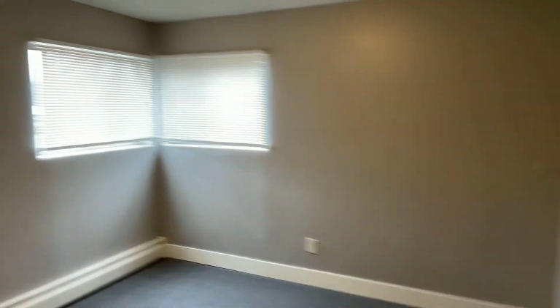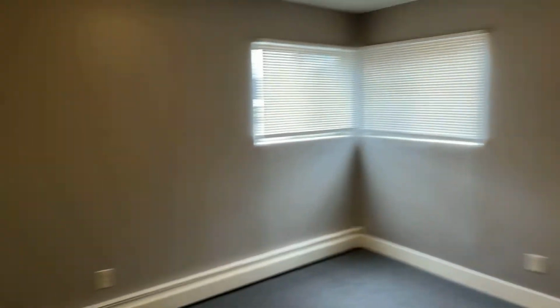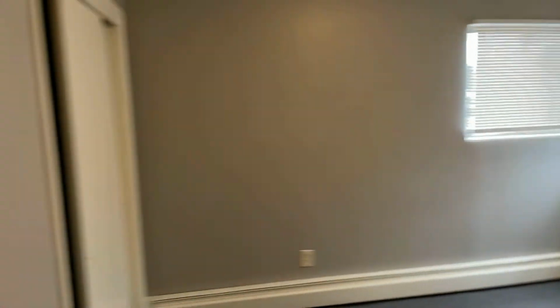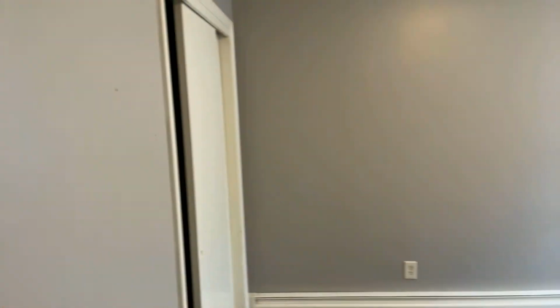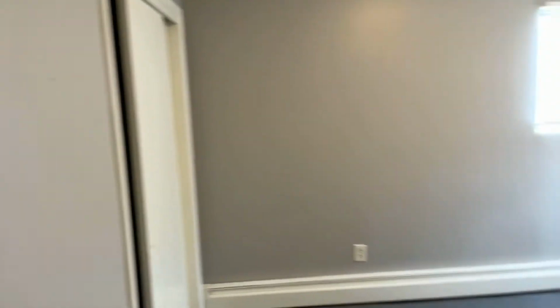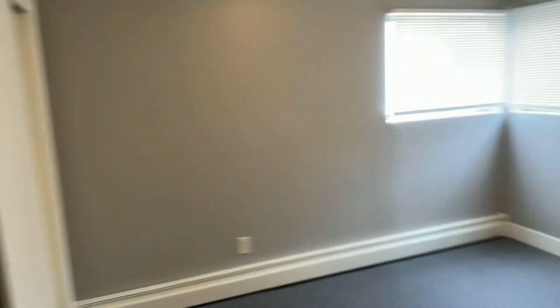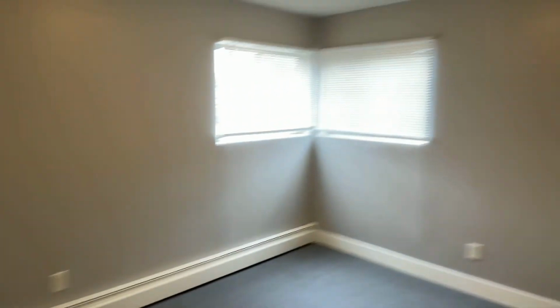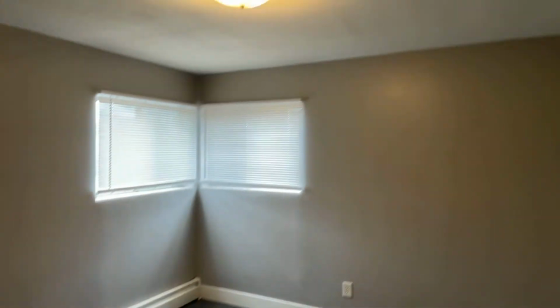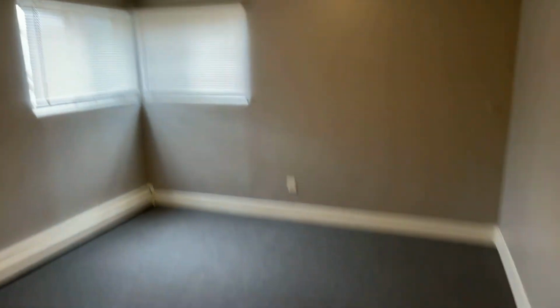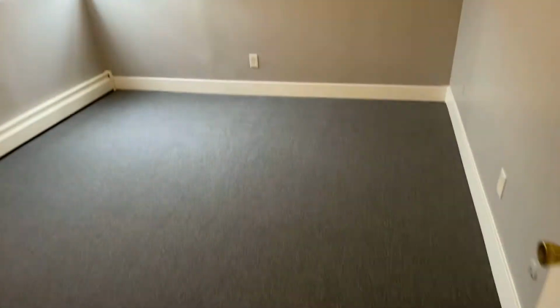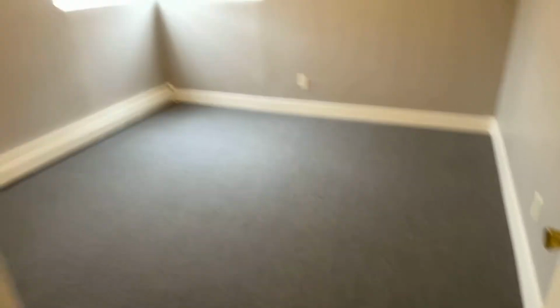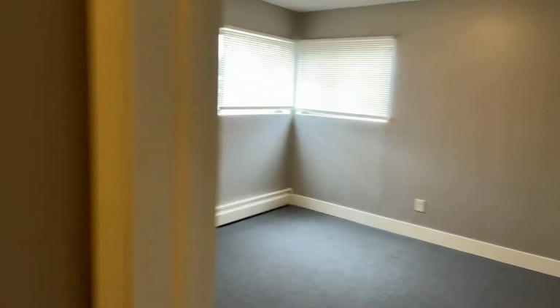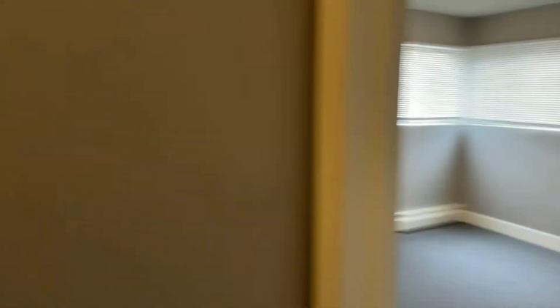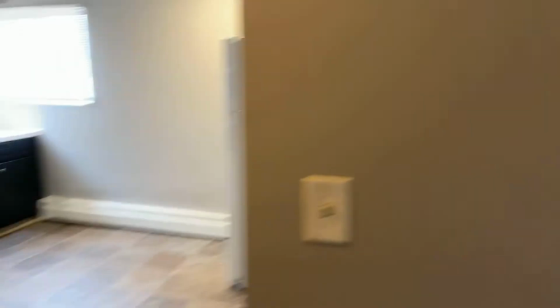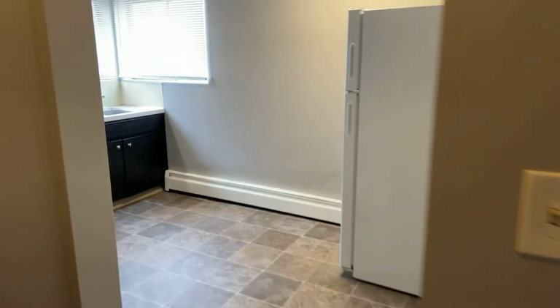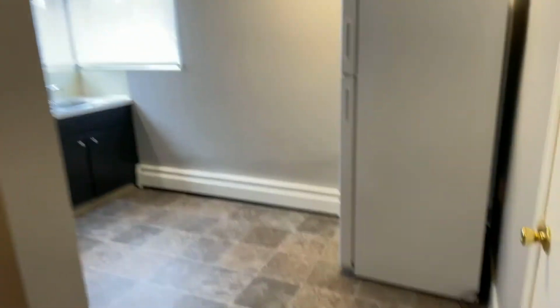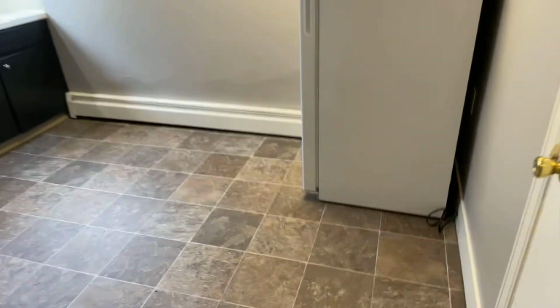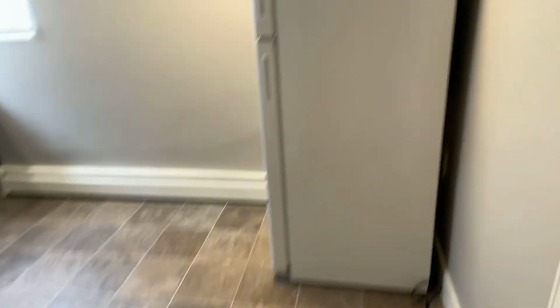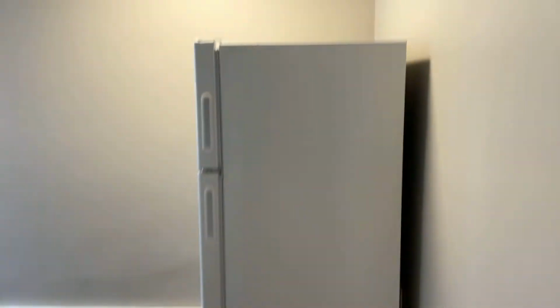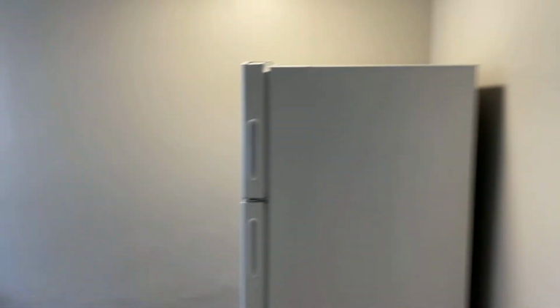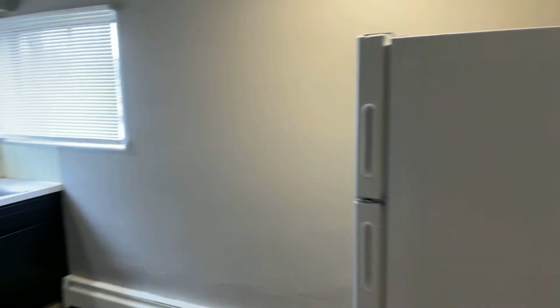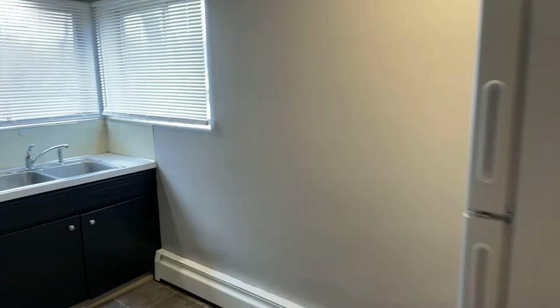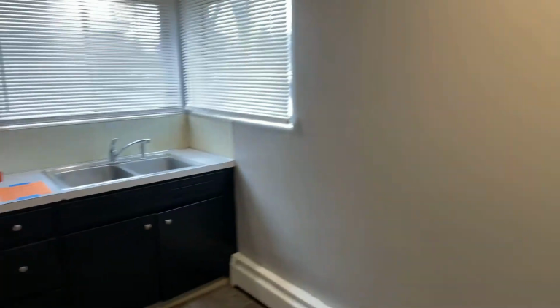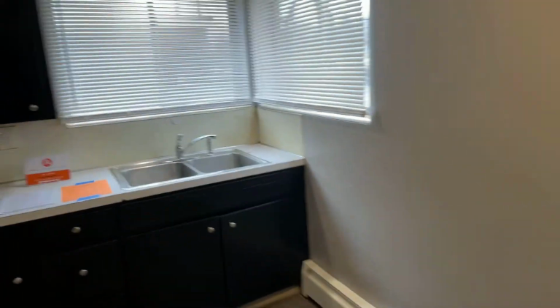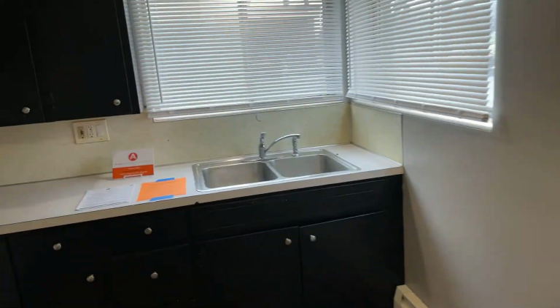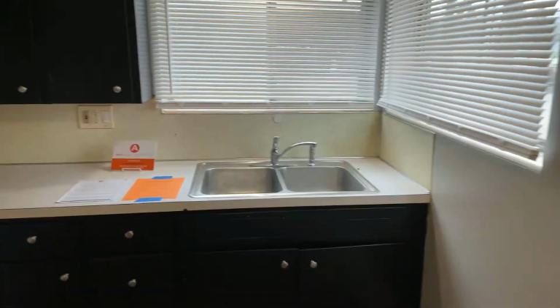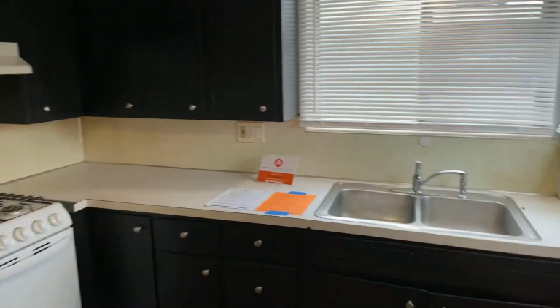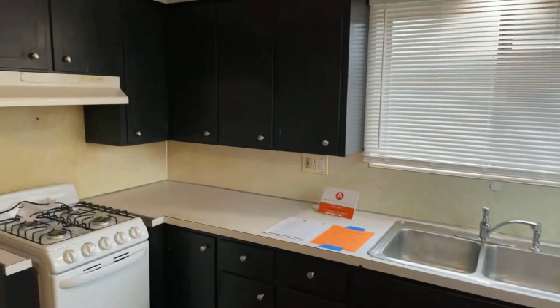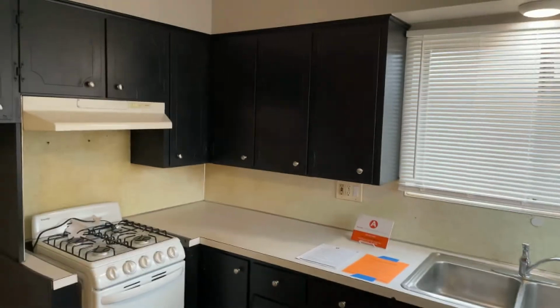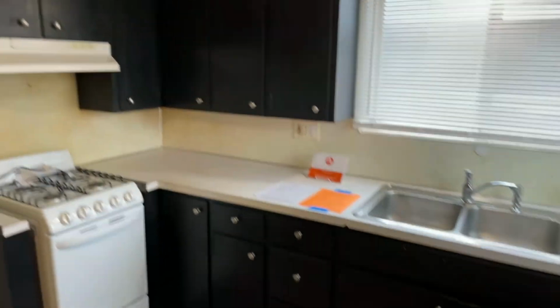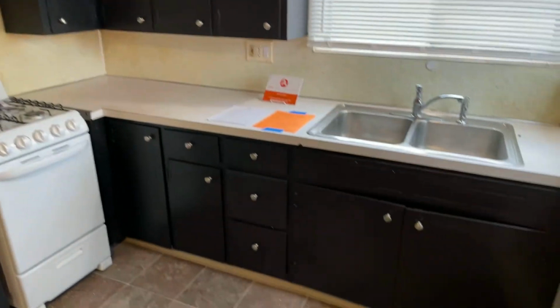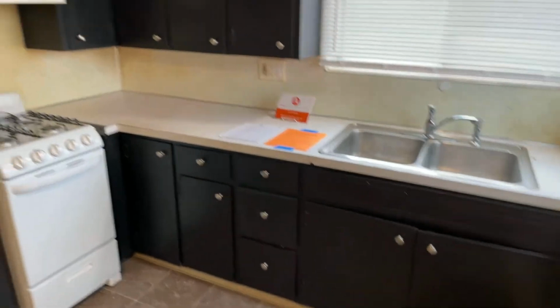Bedroom, closet, kitchen — getting new flooring, paint, new fridge, new stove, painted cabinets.